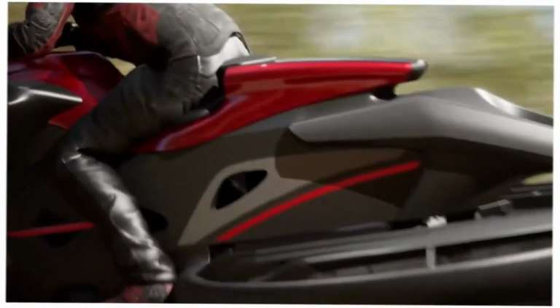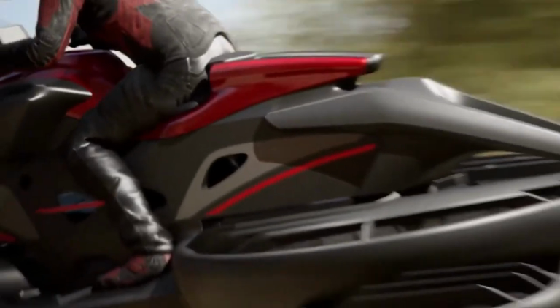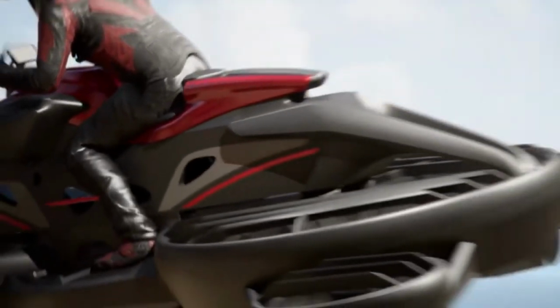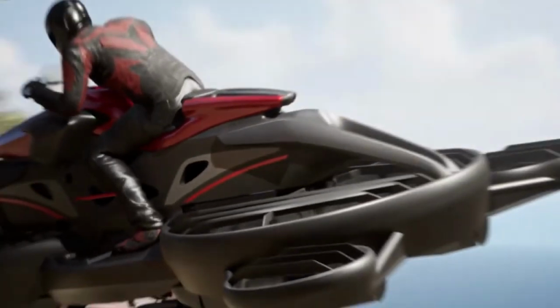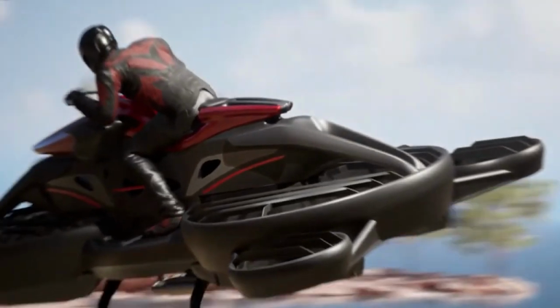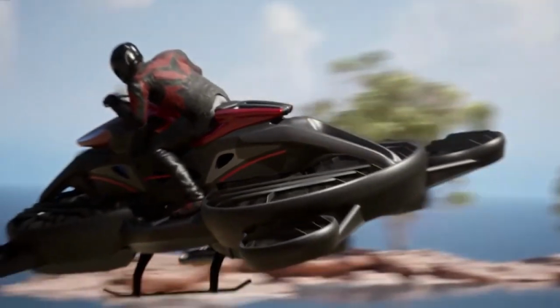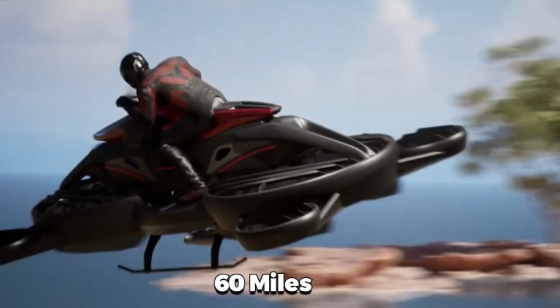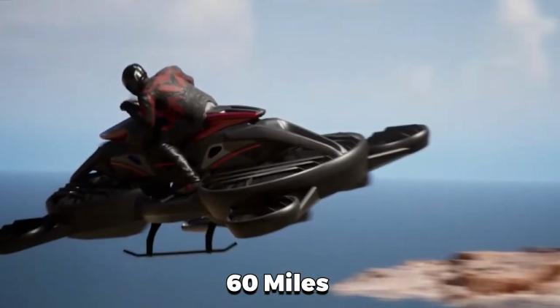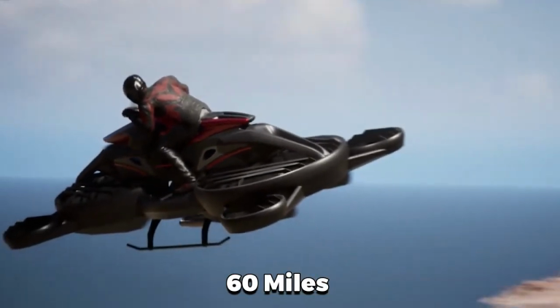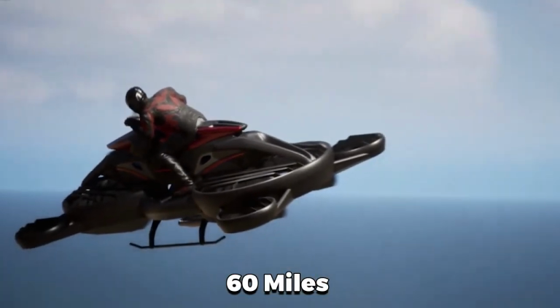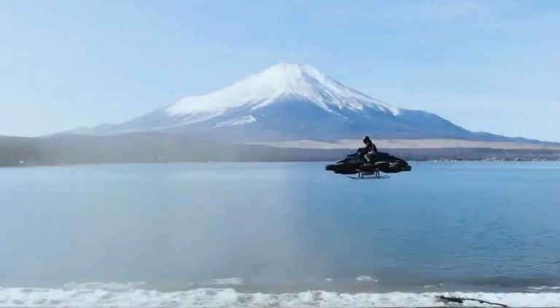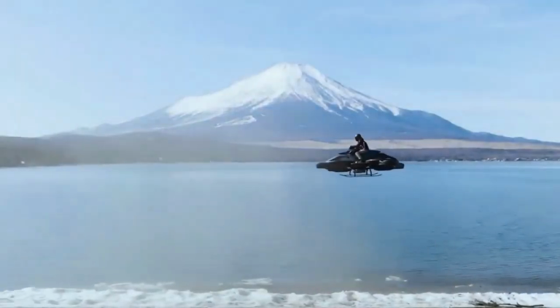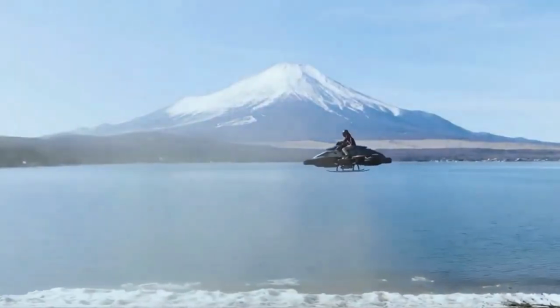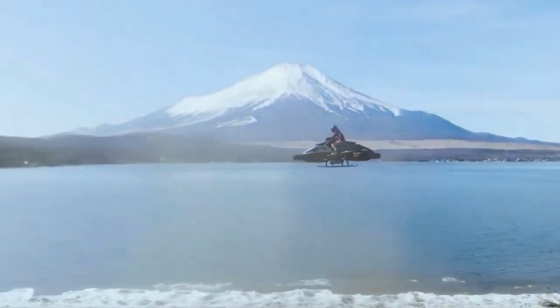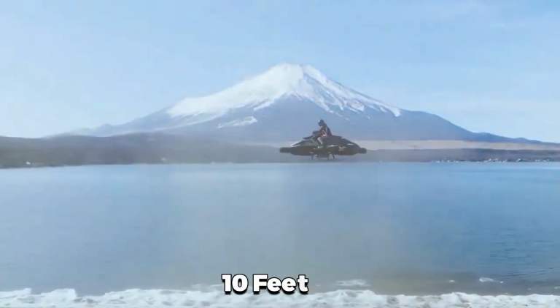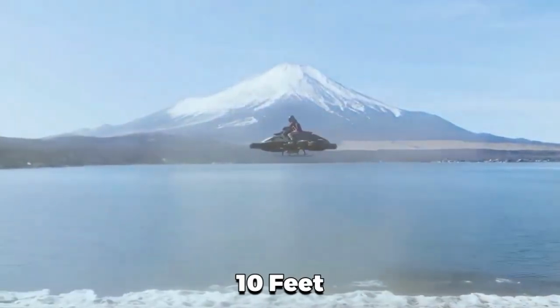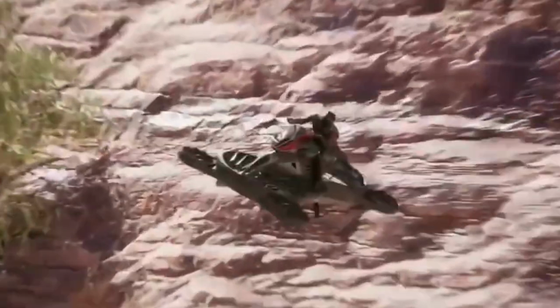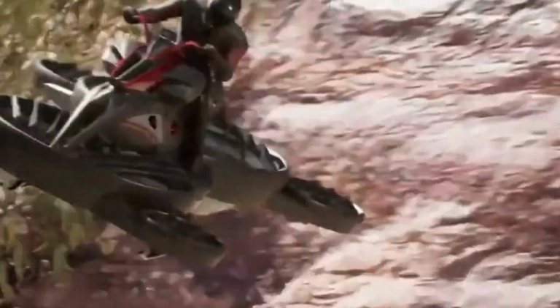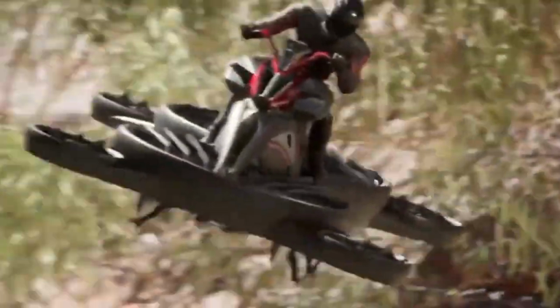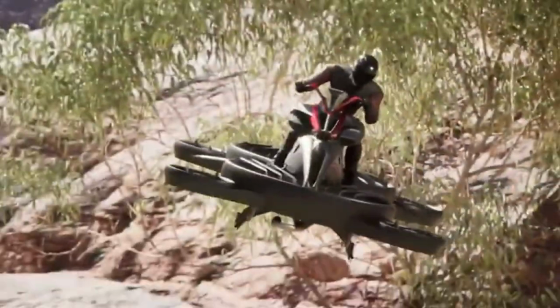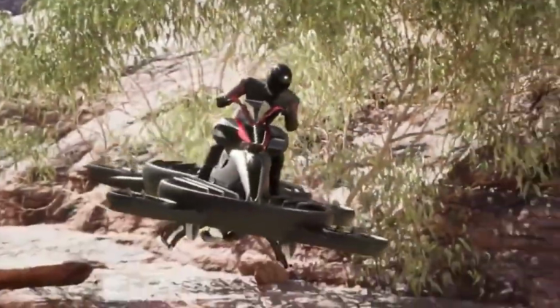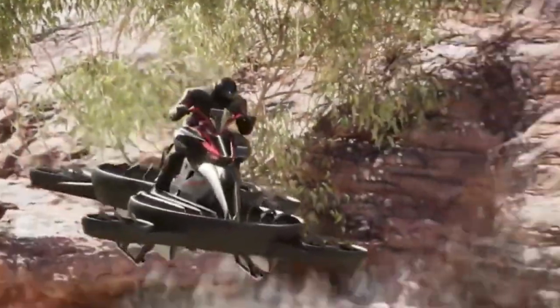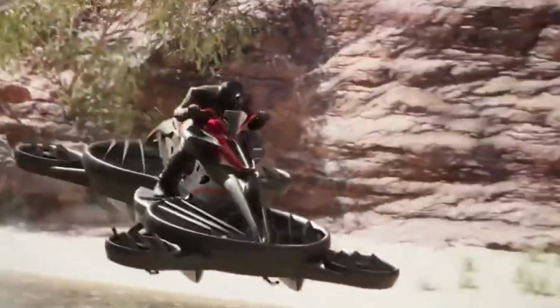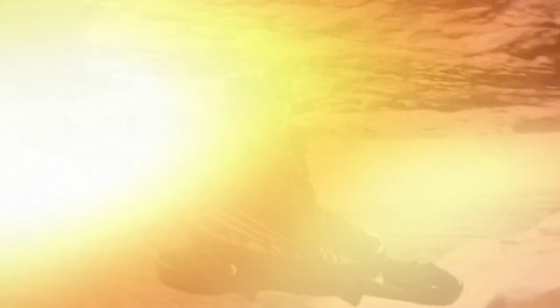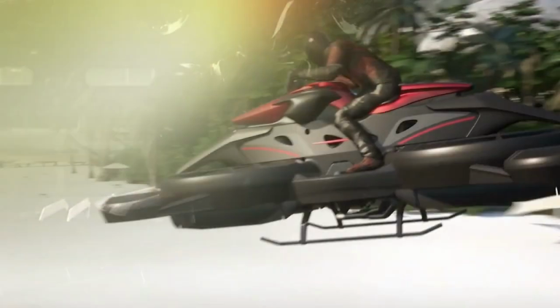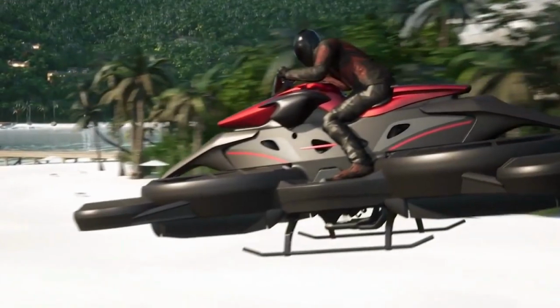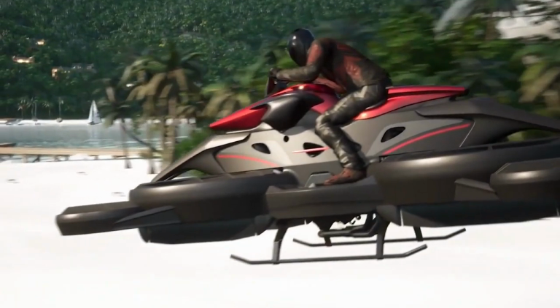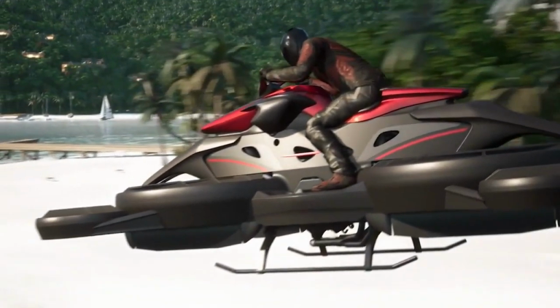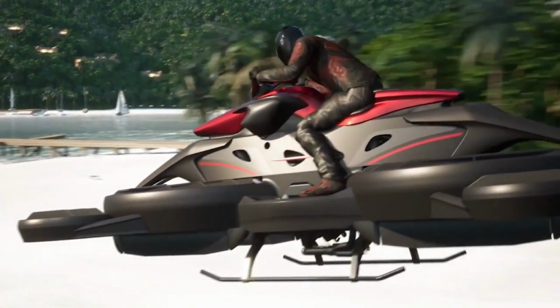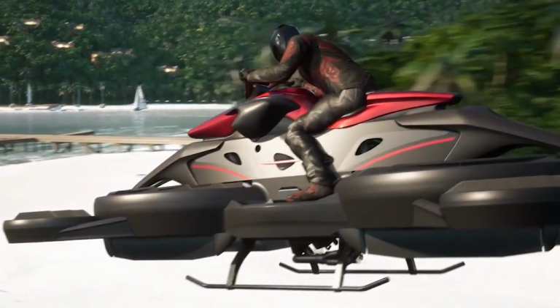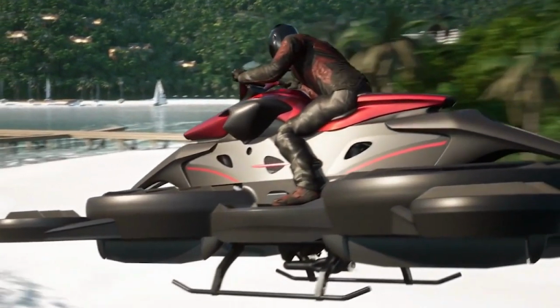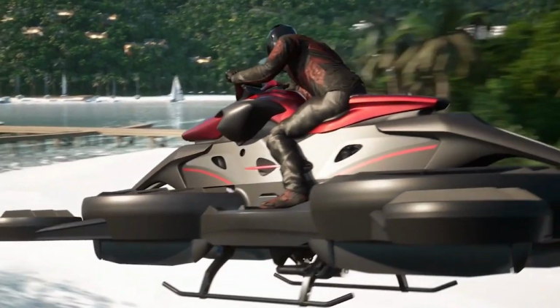This flying bike can reach speeds of up to 60 miles per hour and hover at an altitude of around 10 feet. Powered by rechargeable electric batteries, it offers a clean, efficient alternative to traditional transportation.